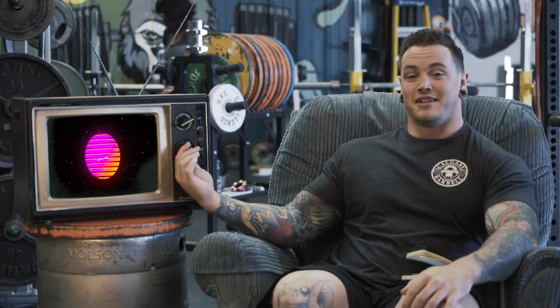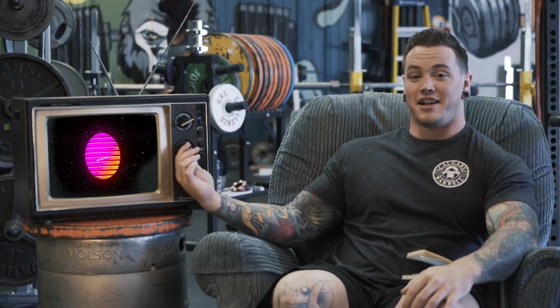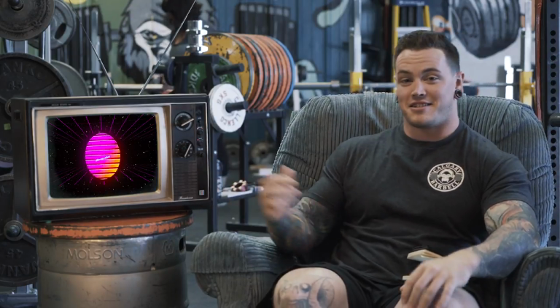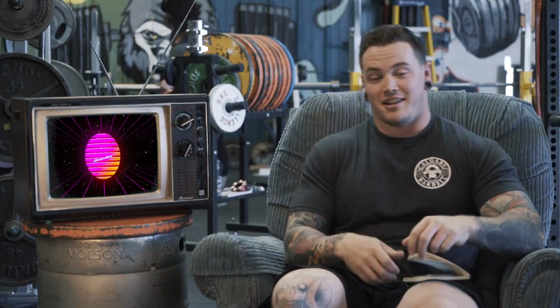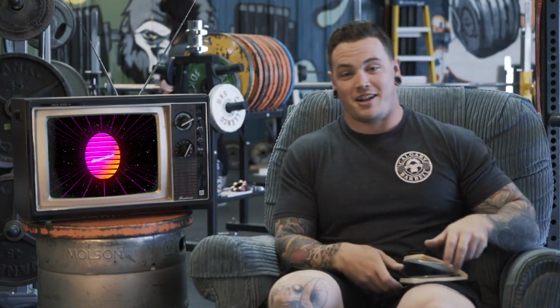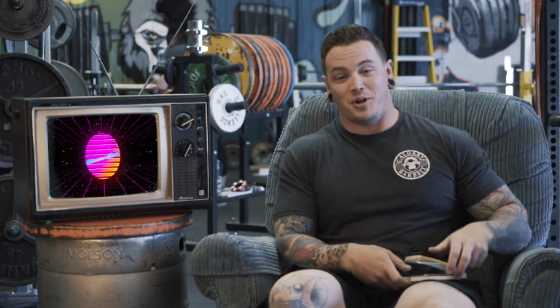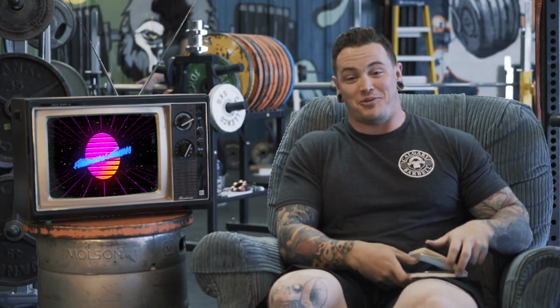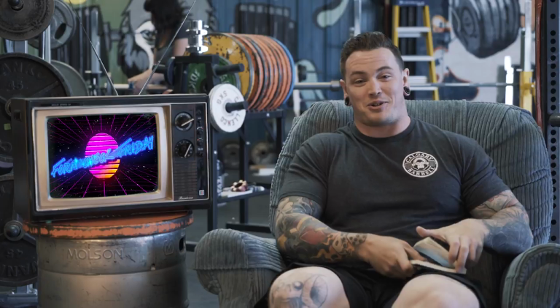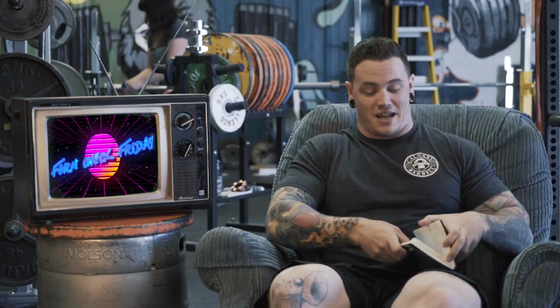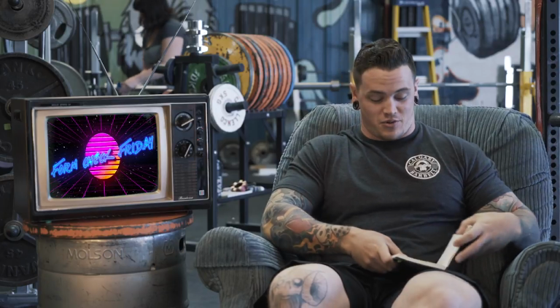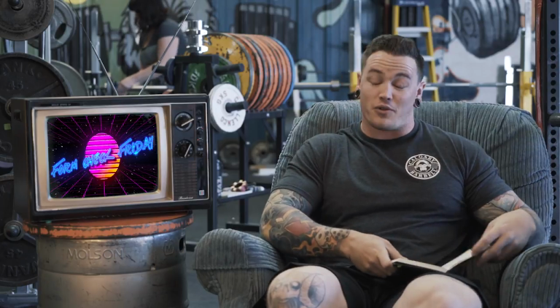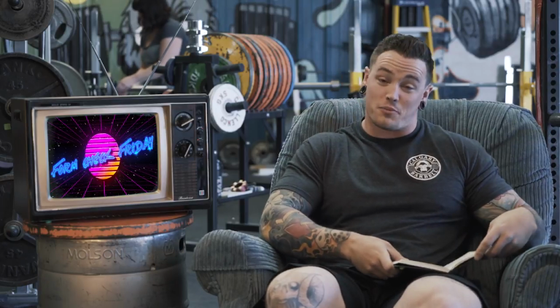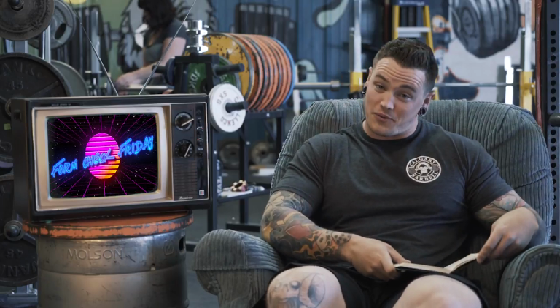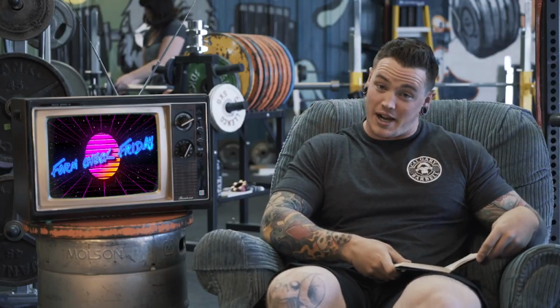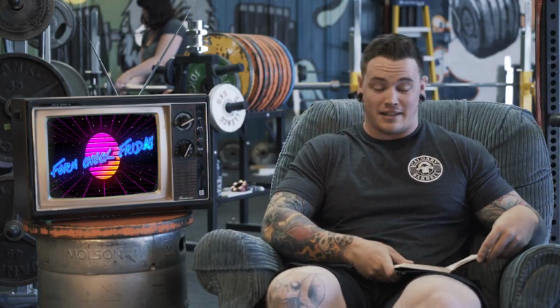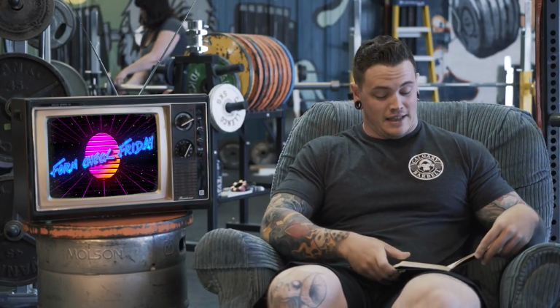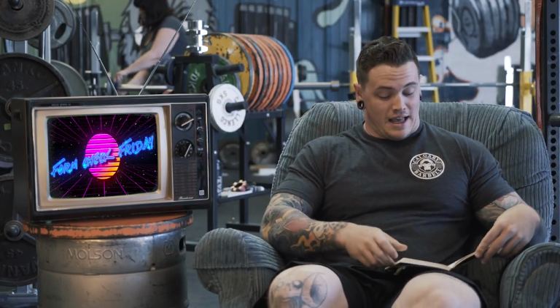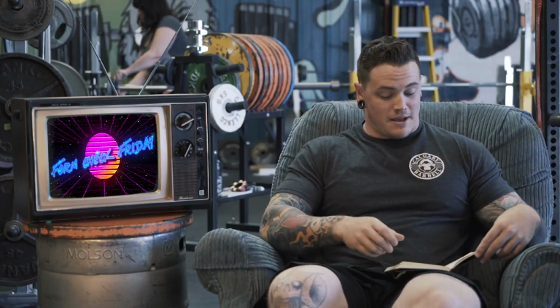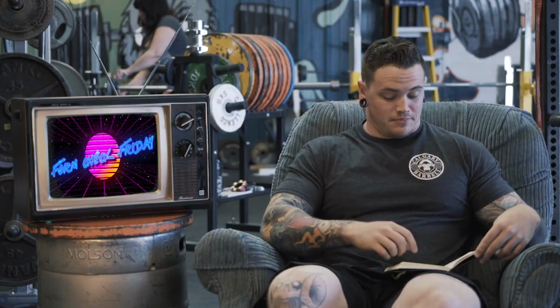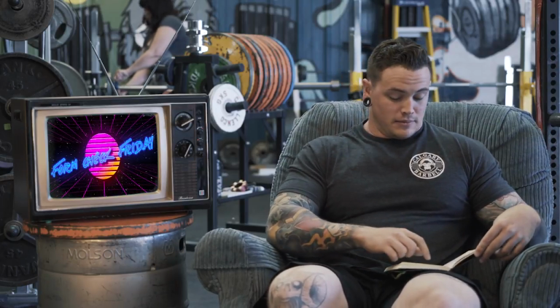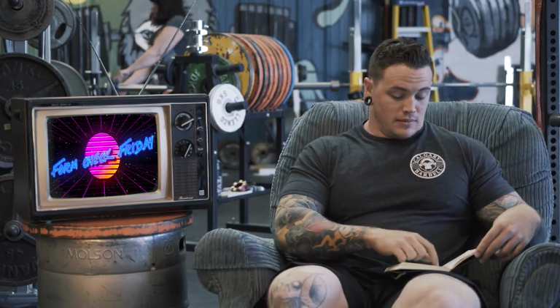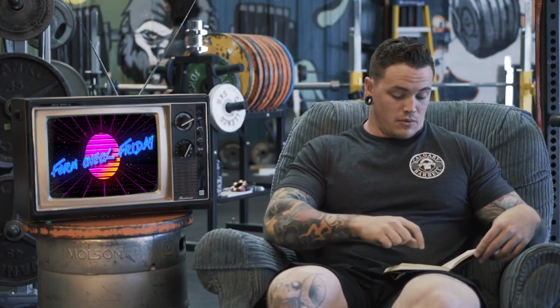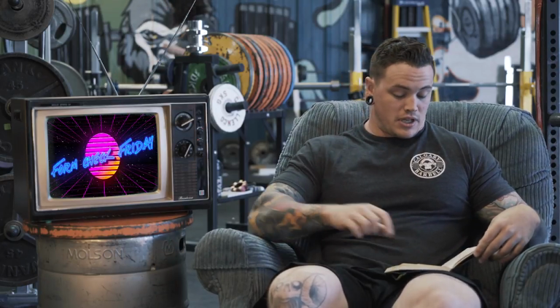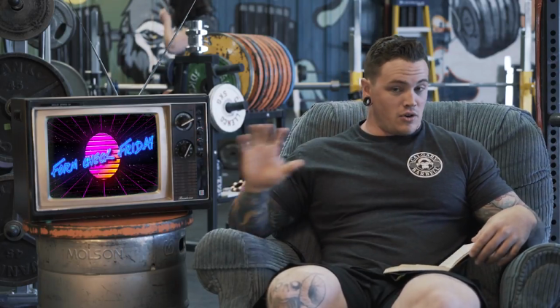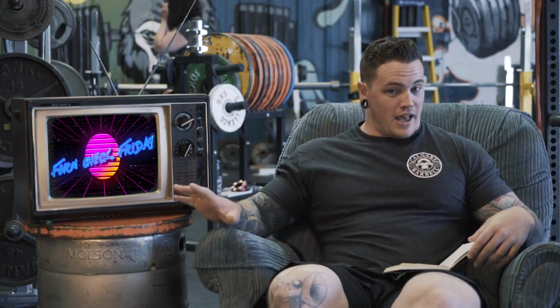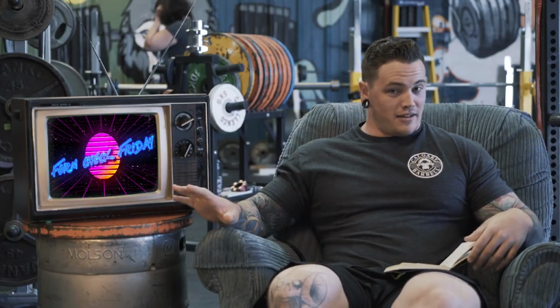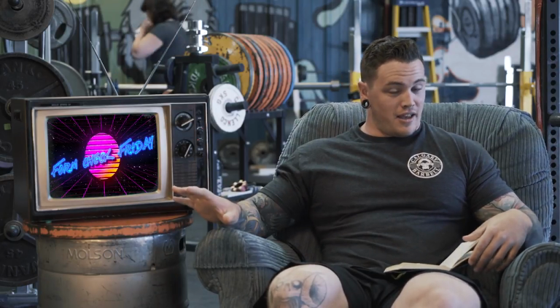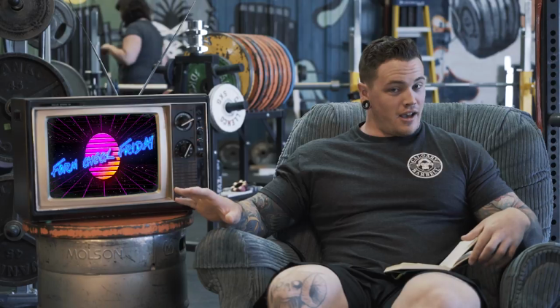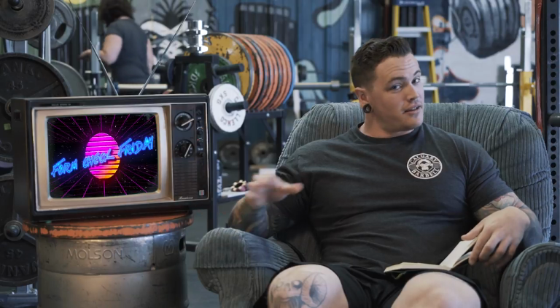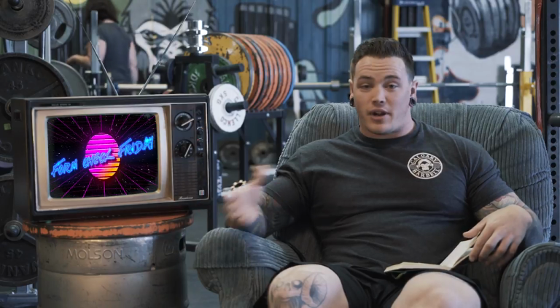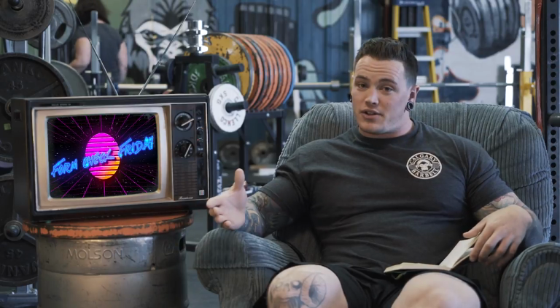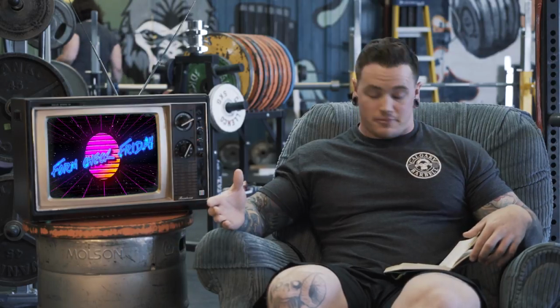Hey guys, welcome back to another Form Check Friday.